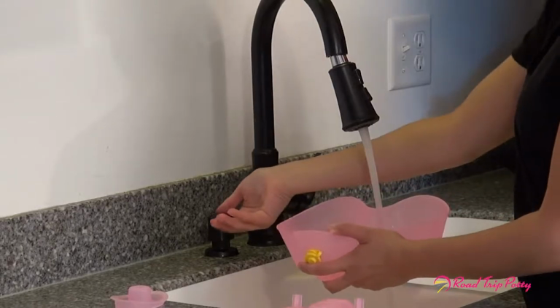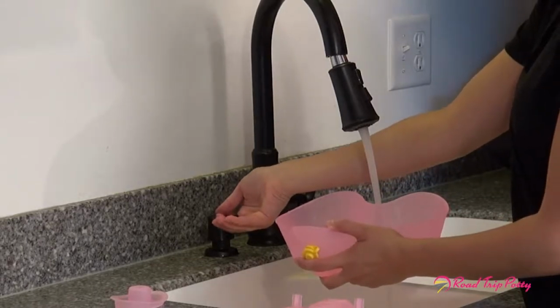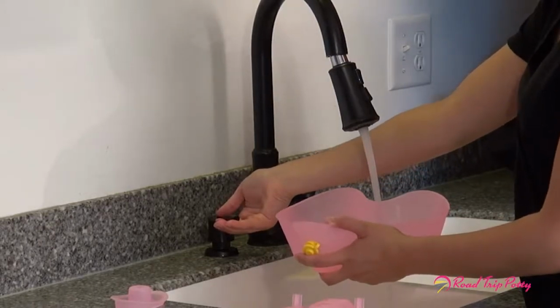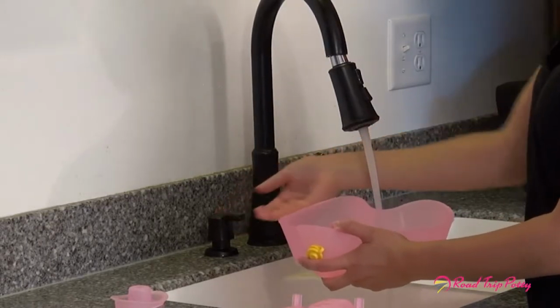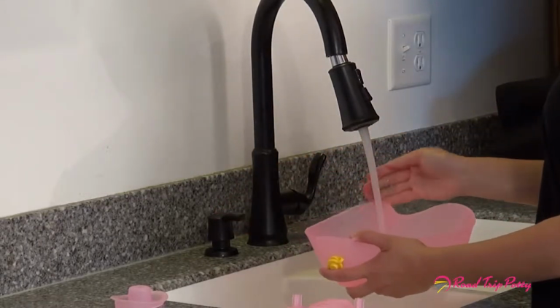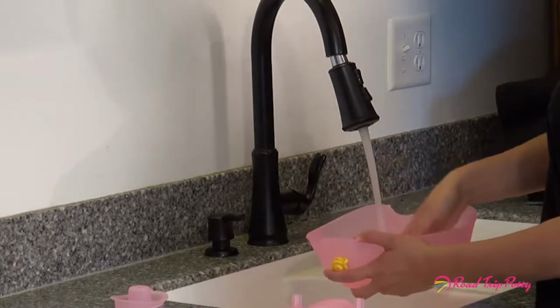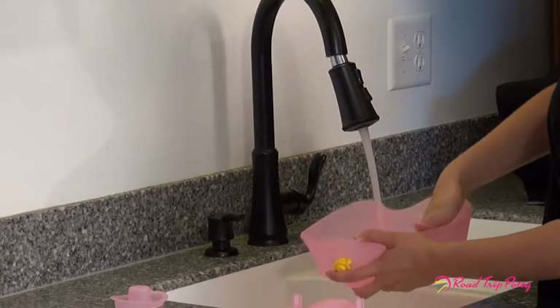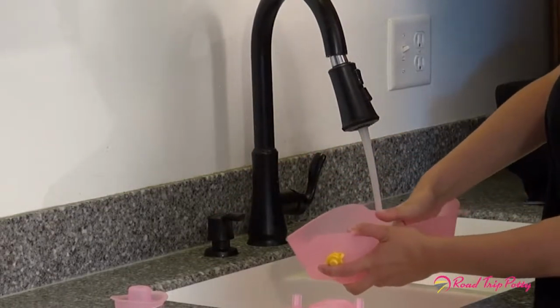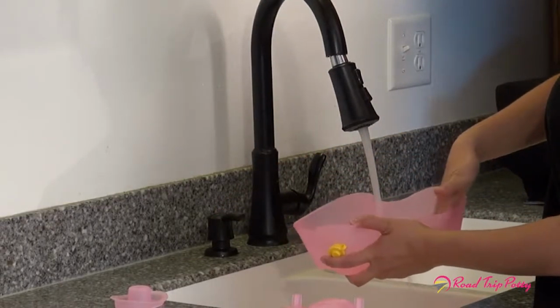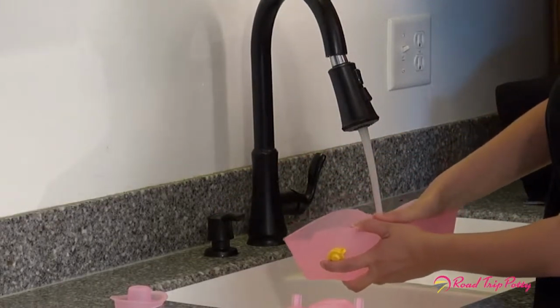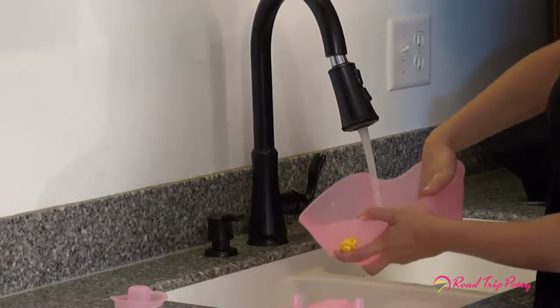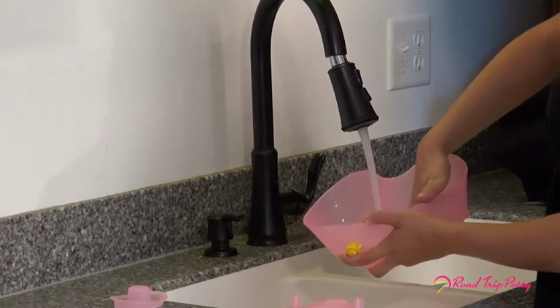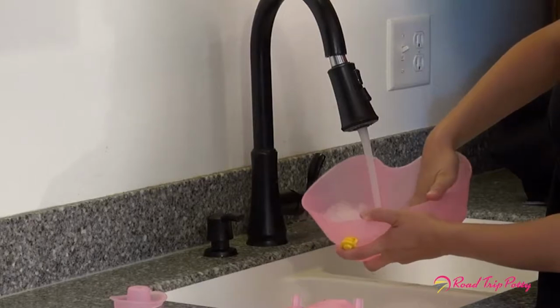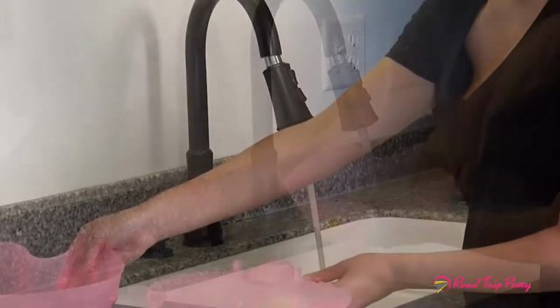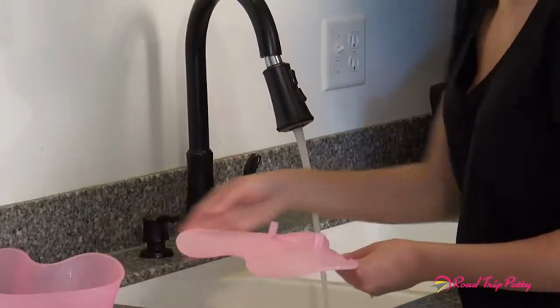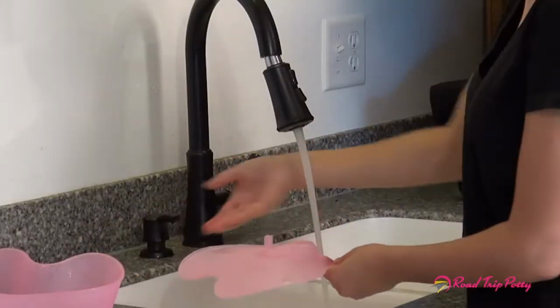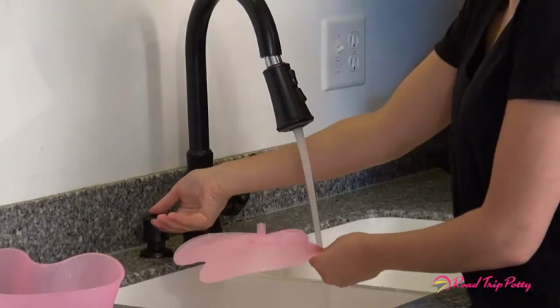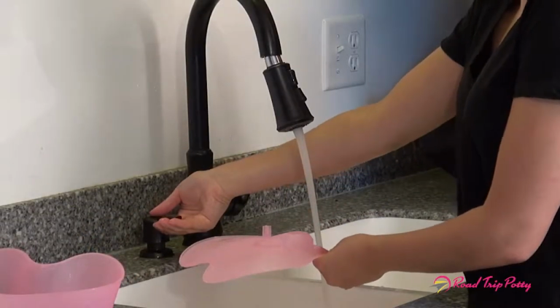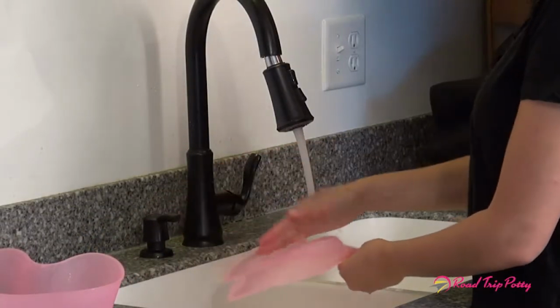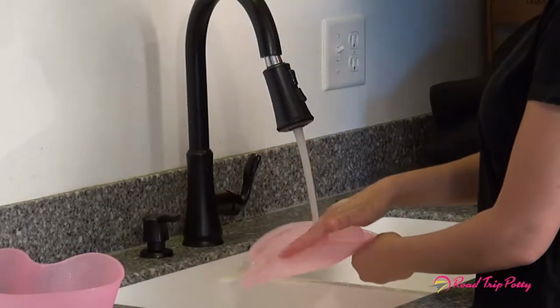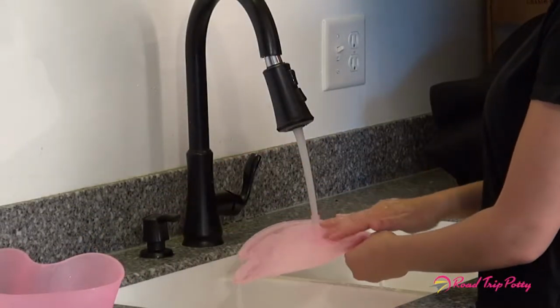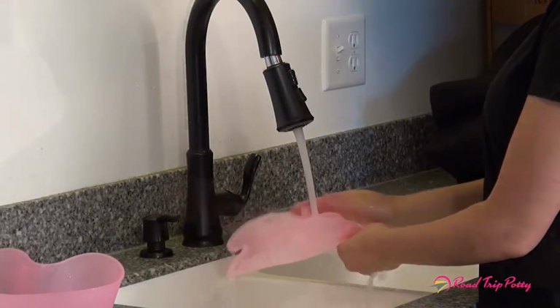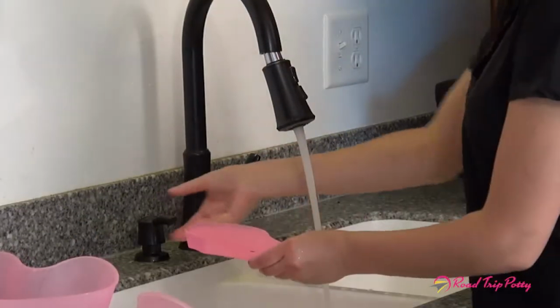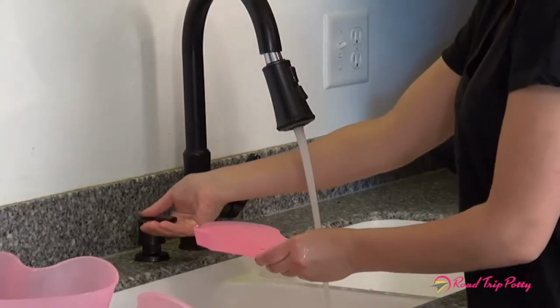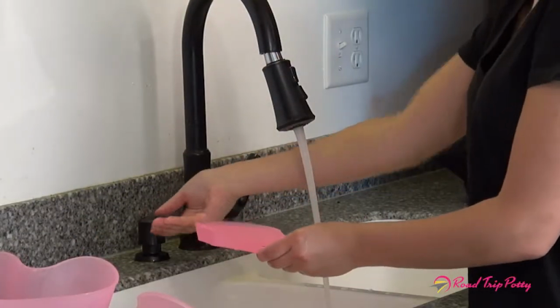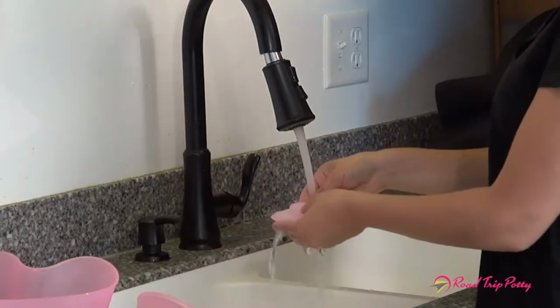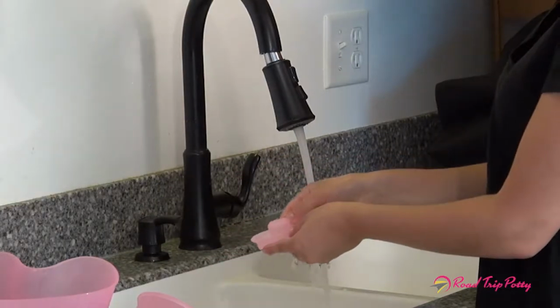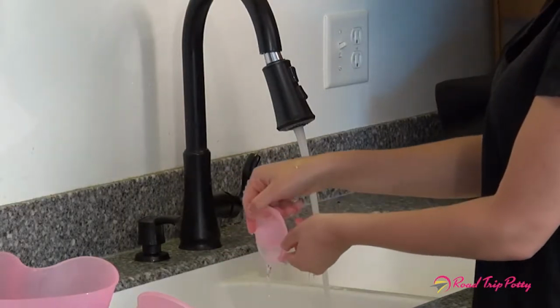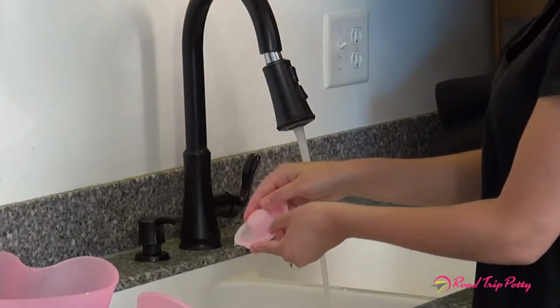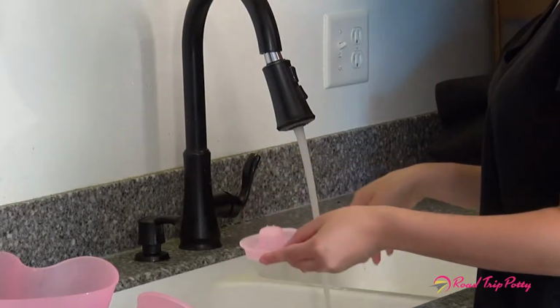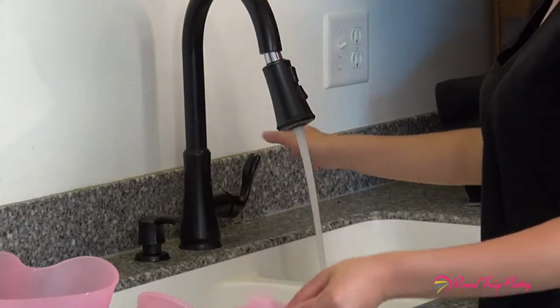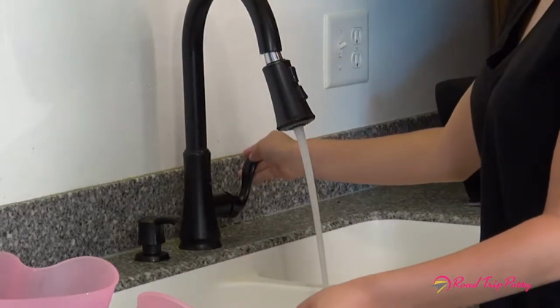Using warm soapy water, hand wash the bottom reservoir chamber, internal splash guard, lid, and cap. Then rinse with water.